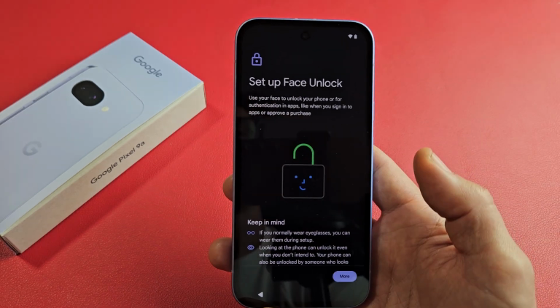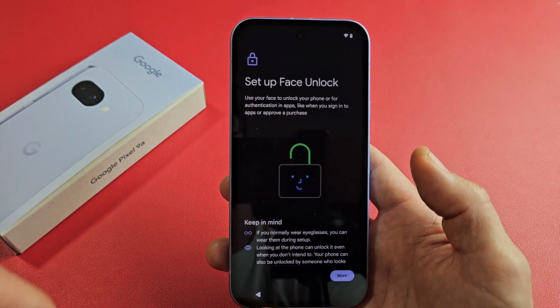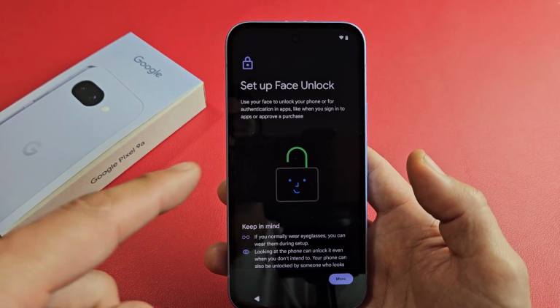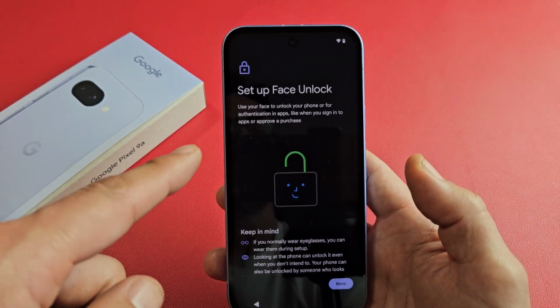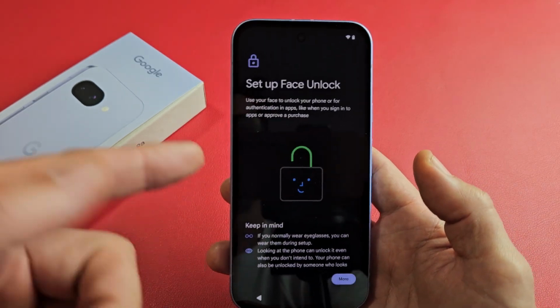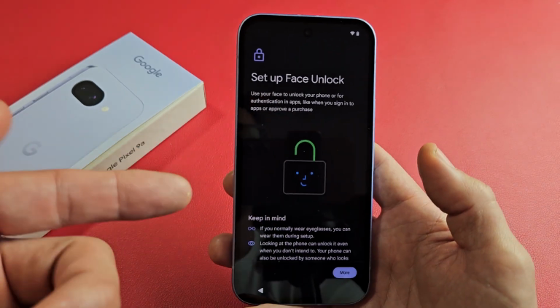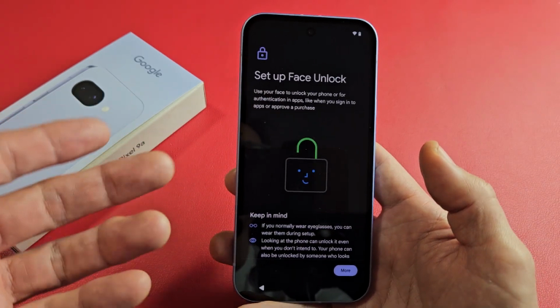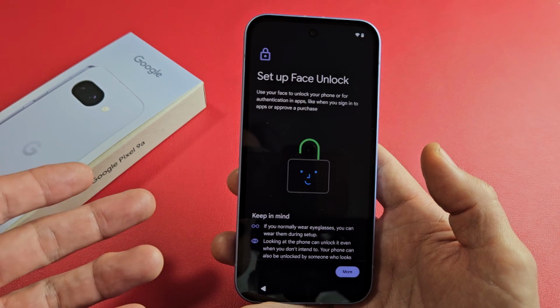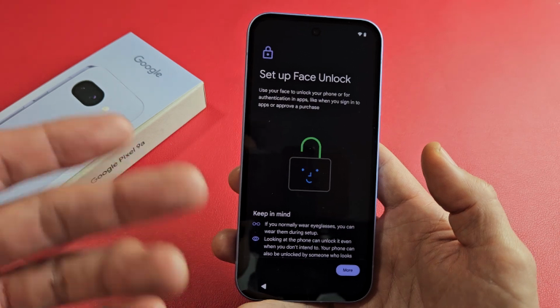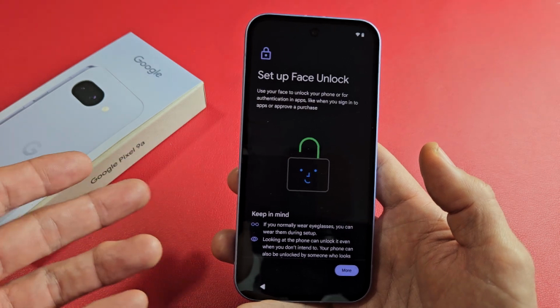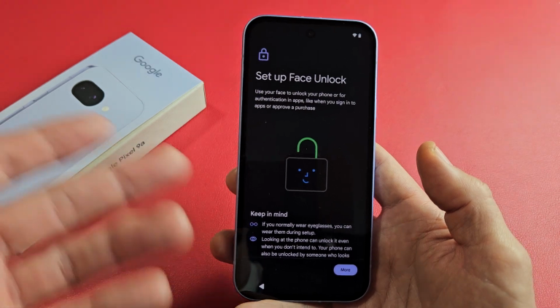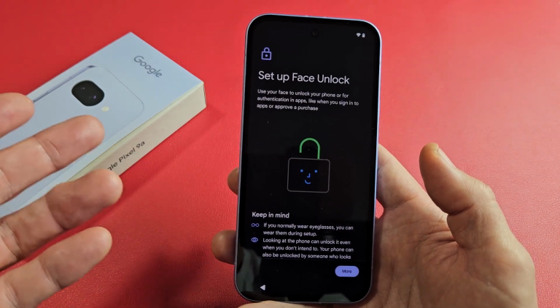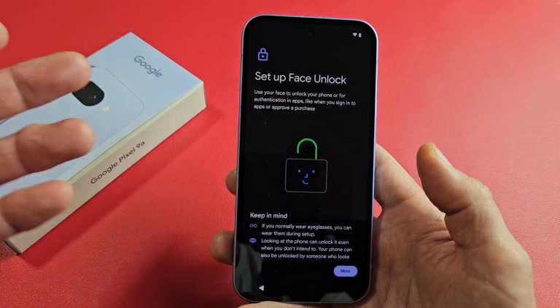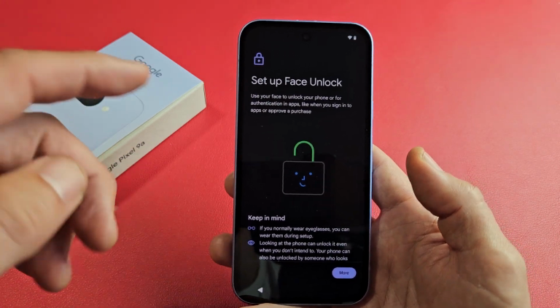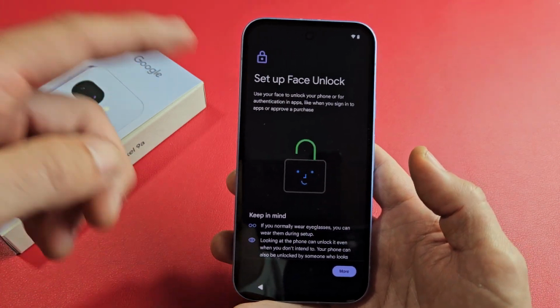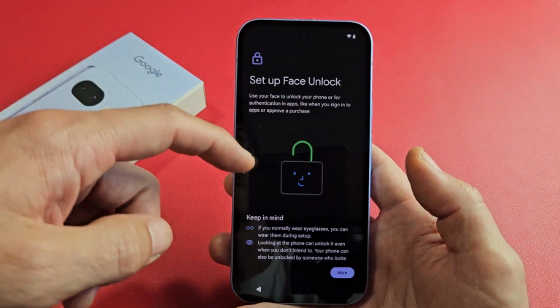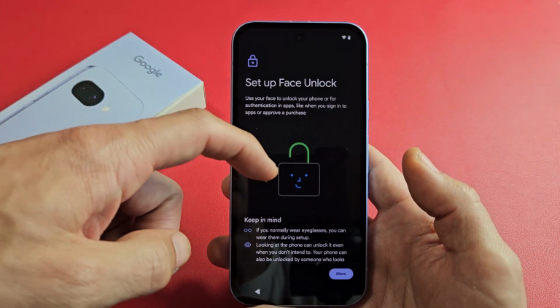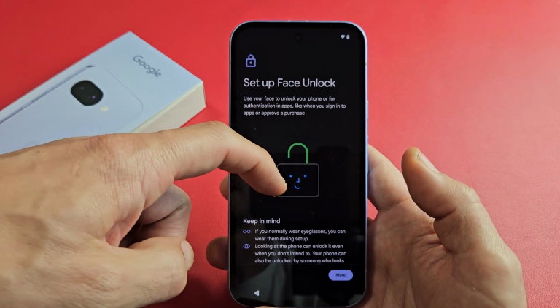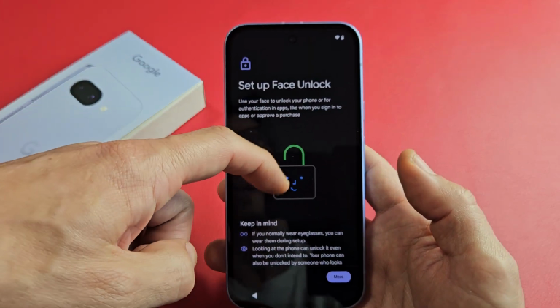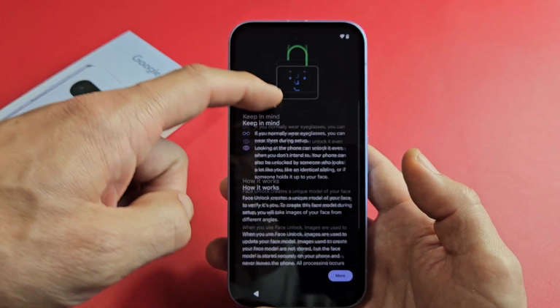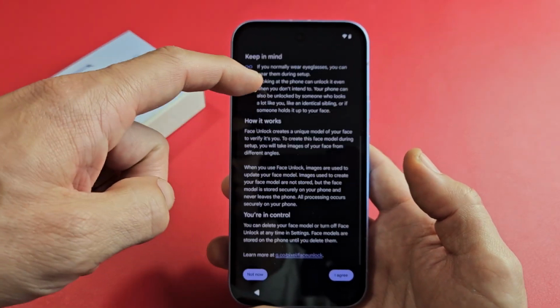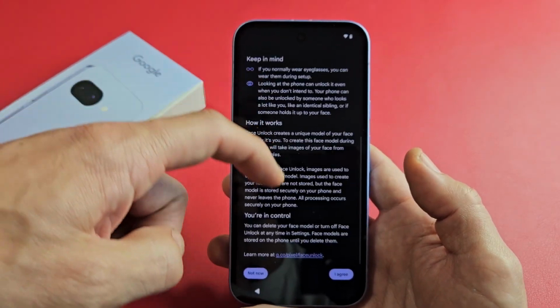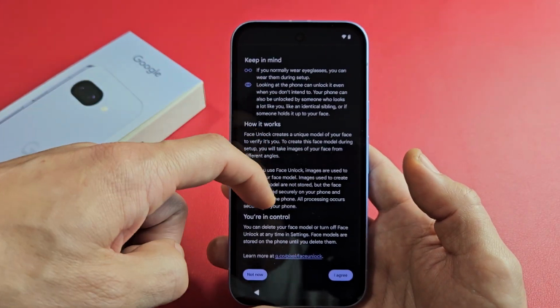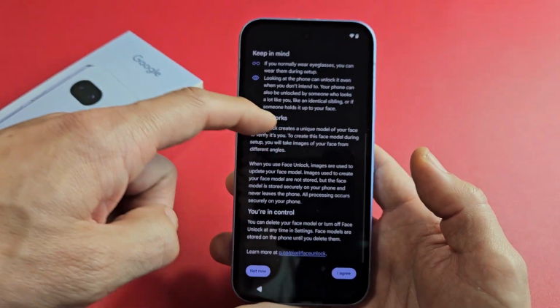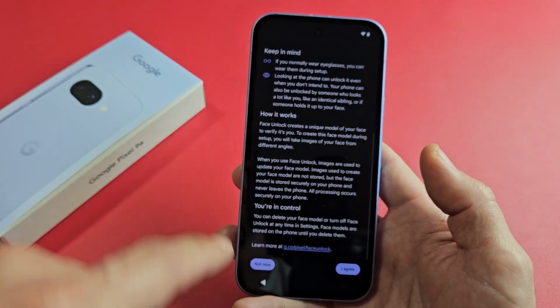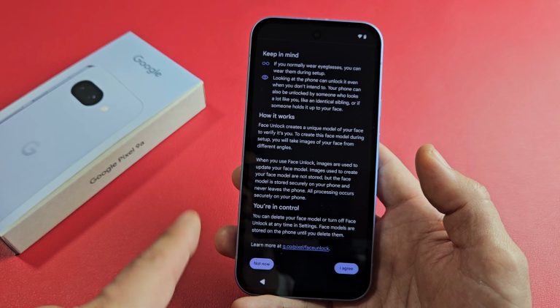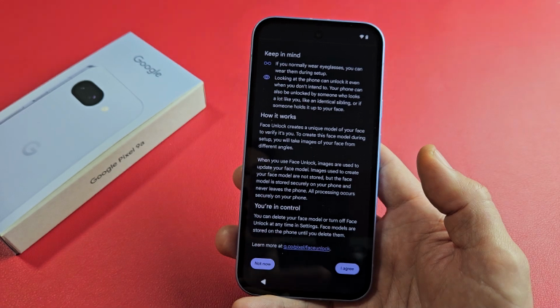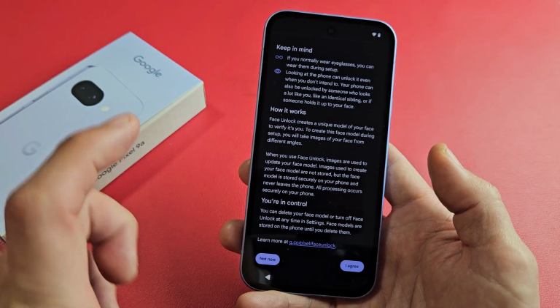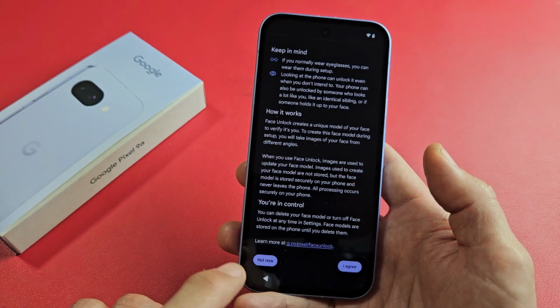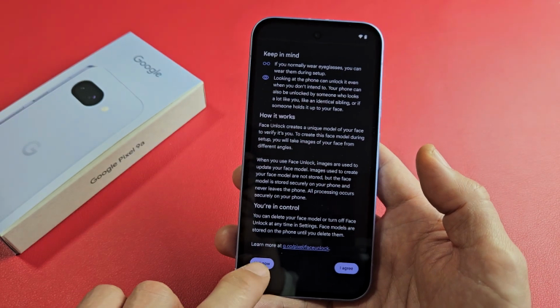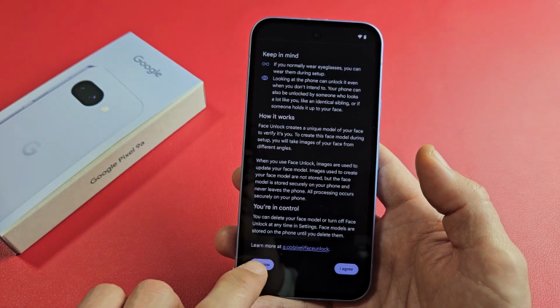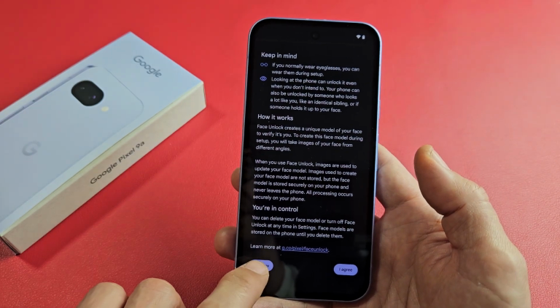Set up Face Unlock — basically Face ID to unlock your phone. You can go ahead and do that right now, or you can do Not Now and do it later. For myself, I'm just going to go Not Now.